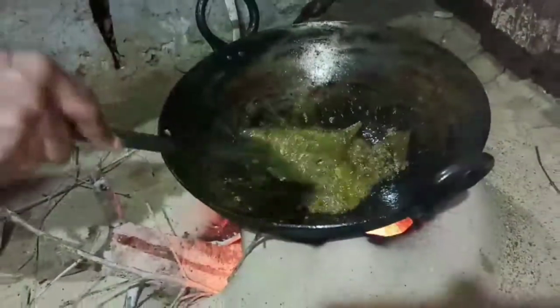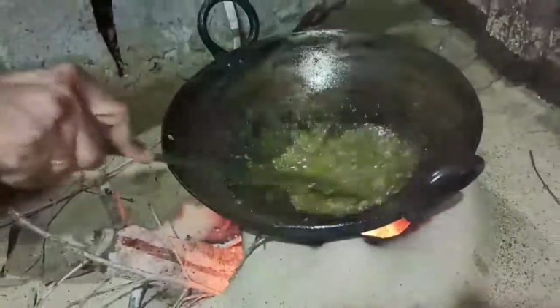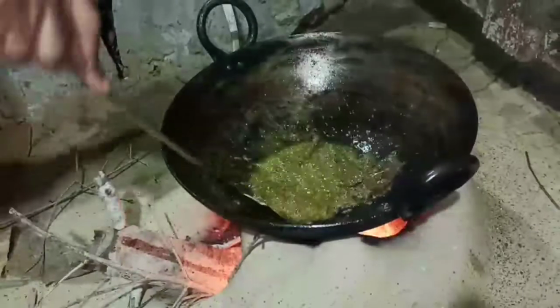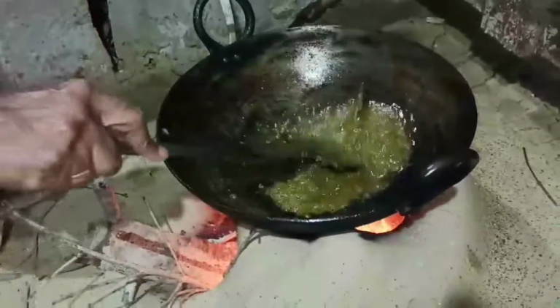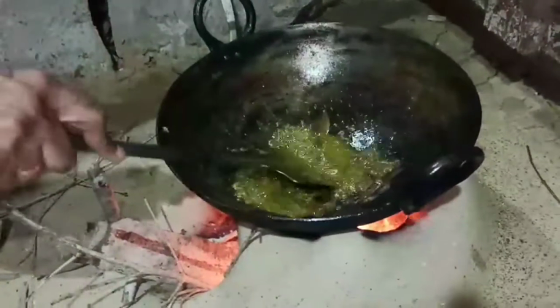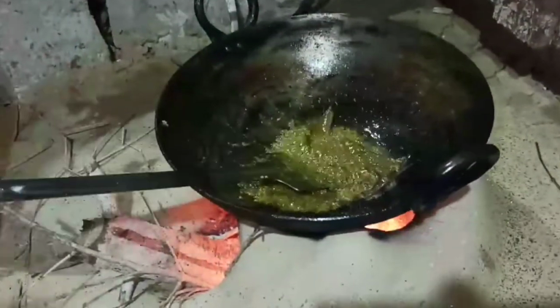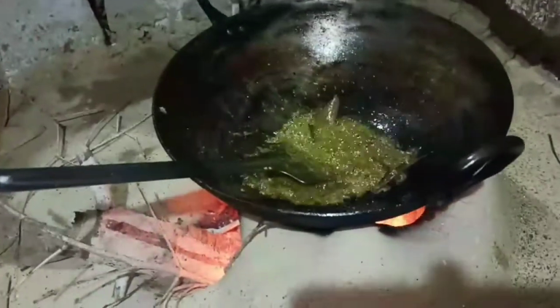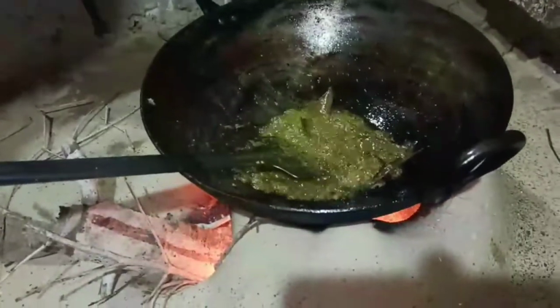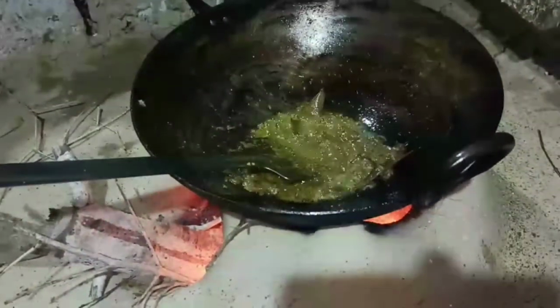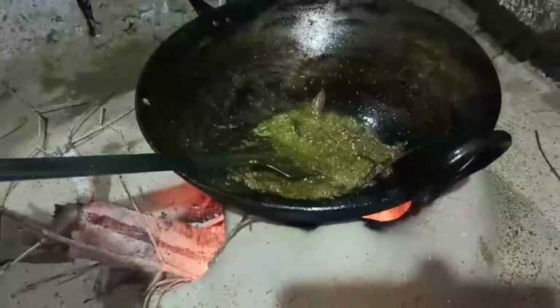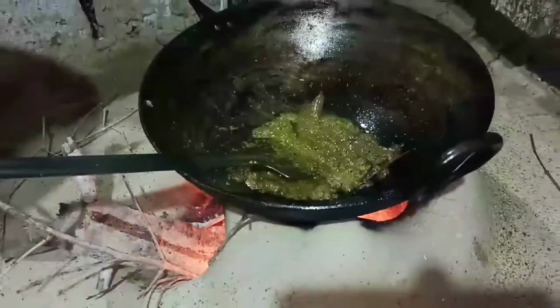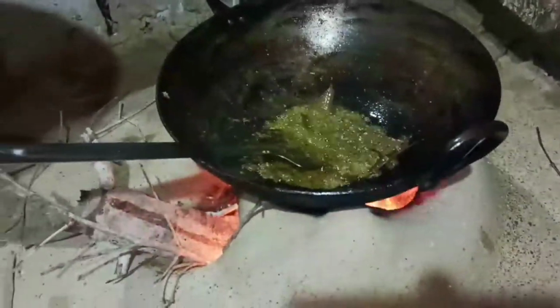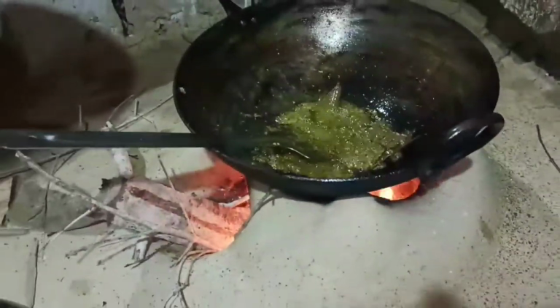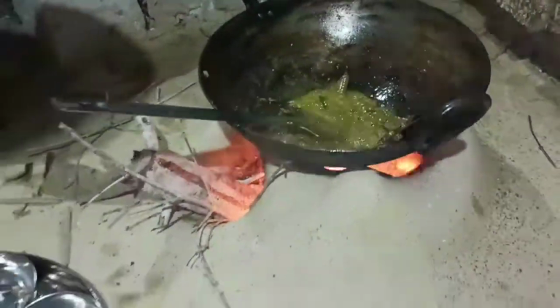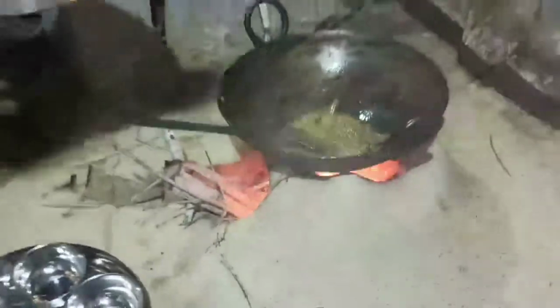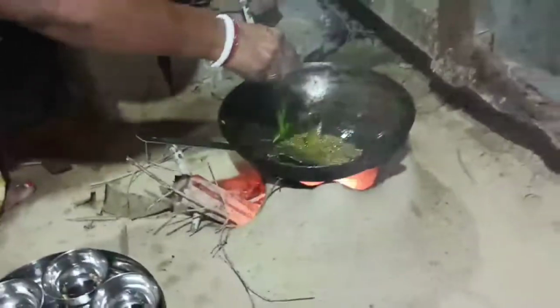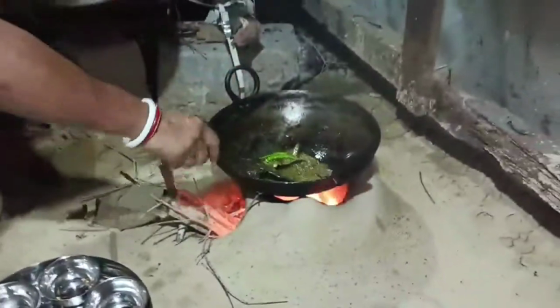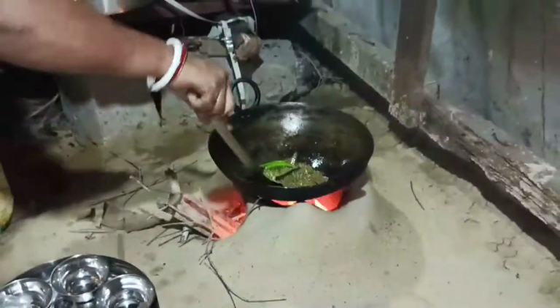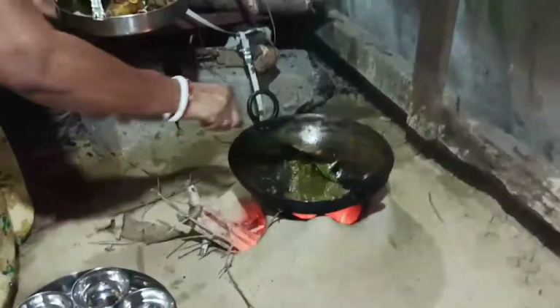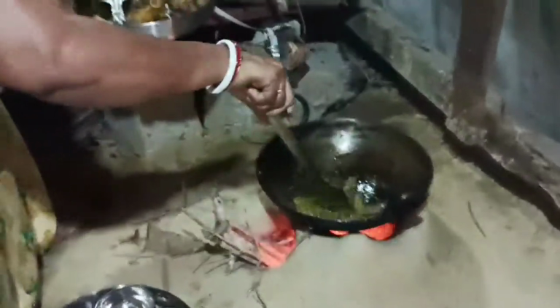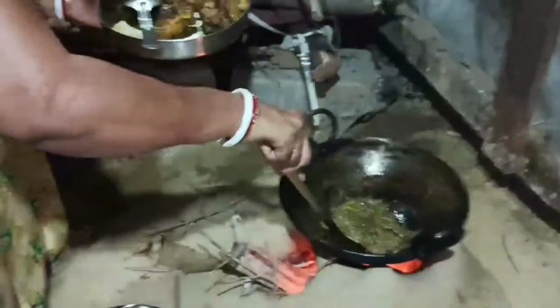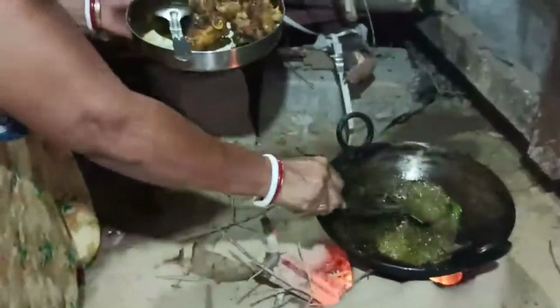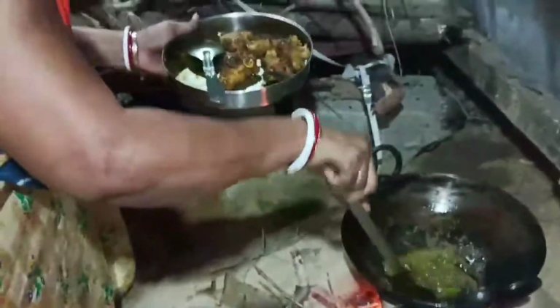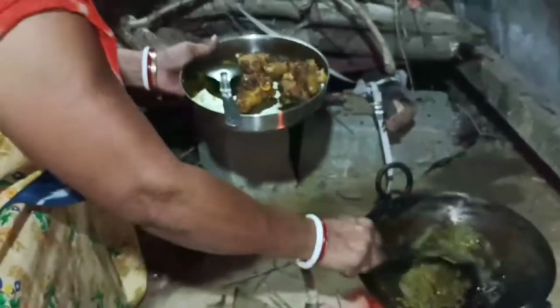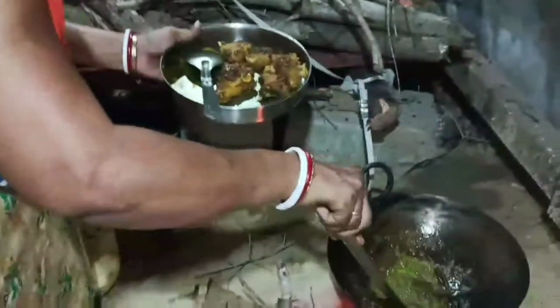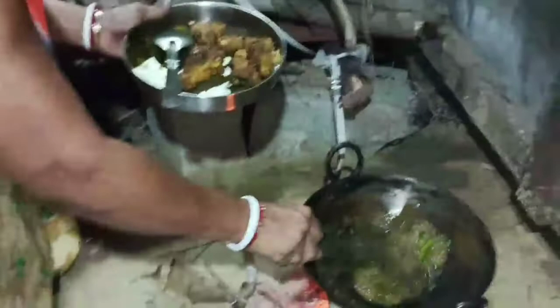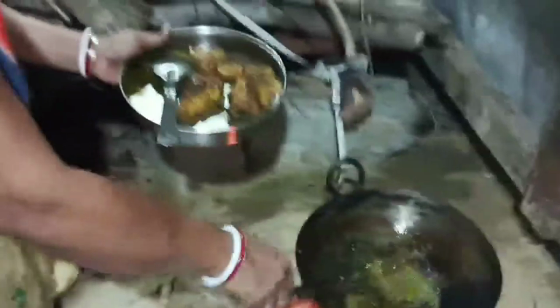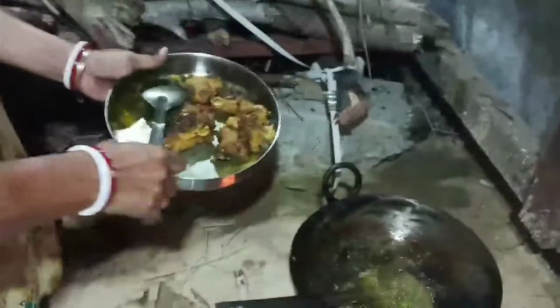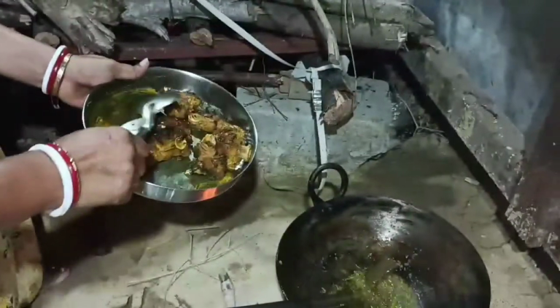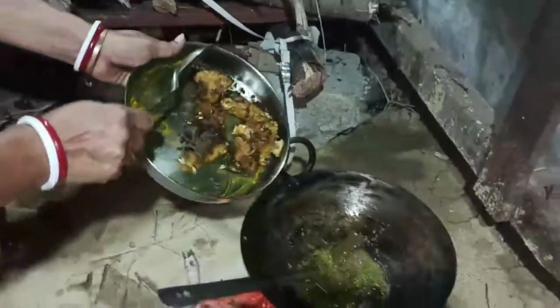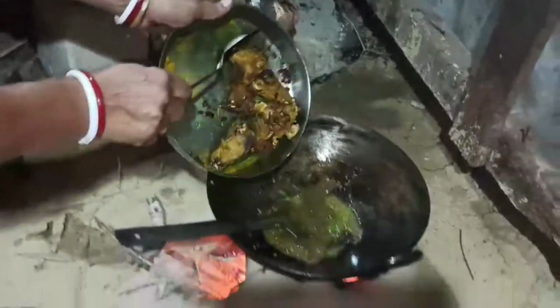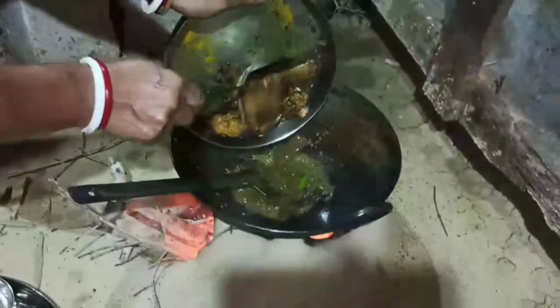We will feed the corn and corn. In the main water, we will add the corn and corn. We will feed the corn.